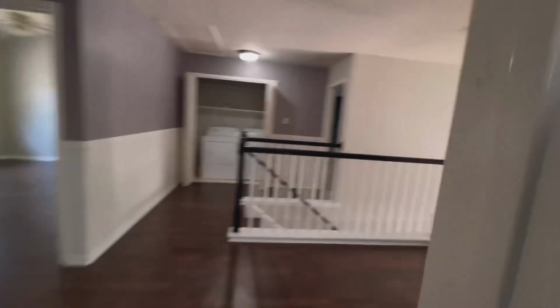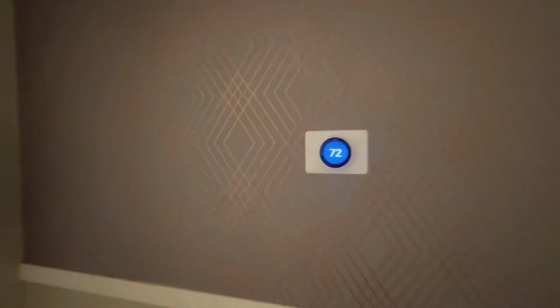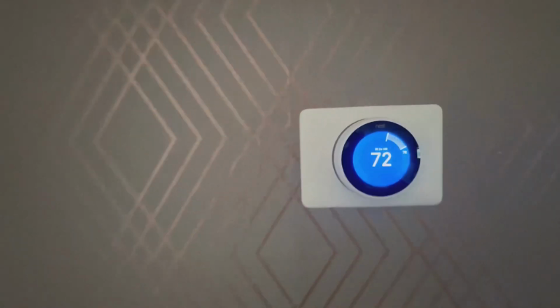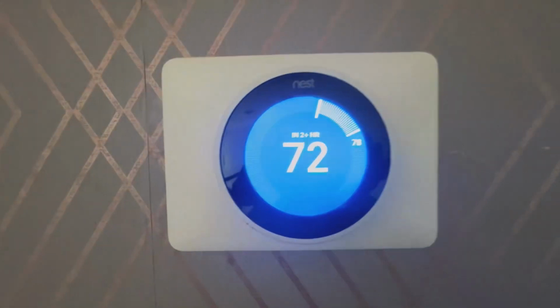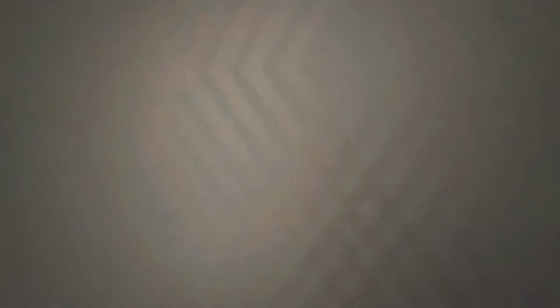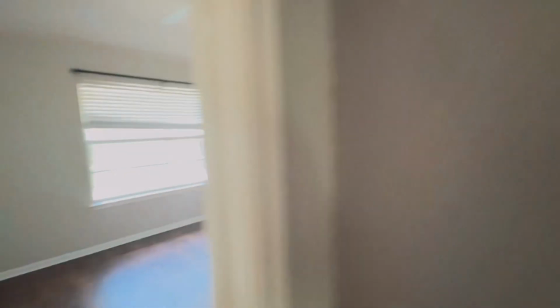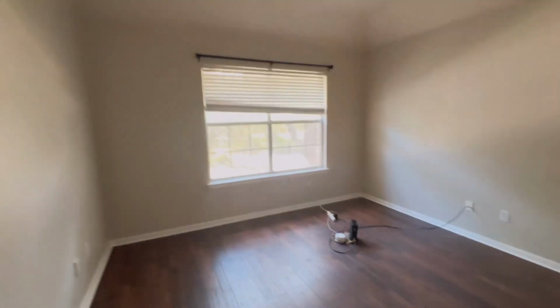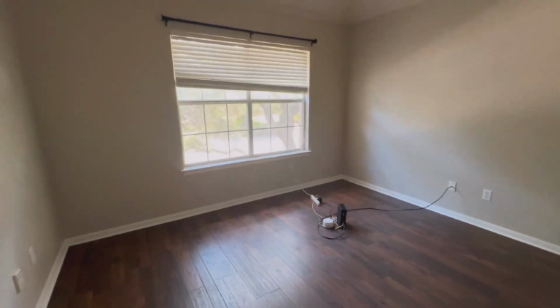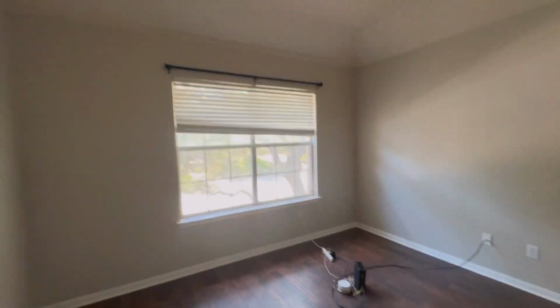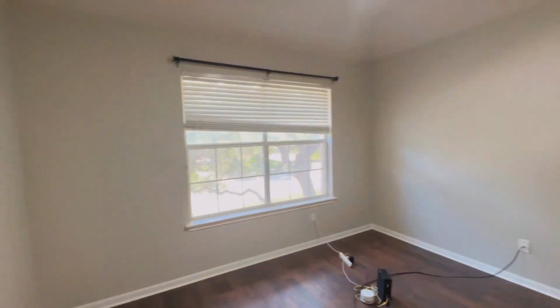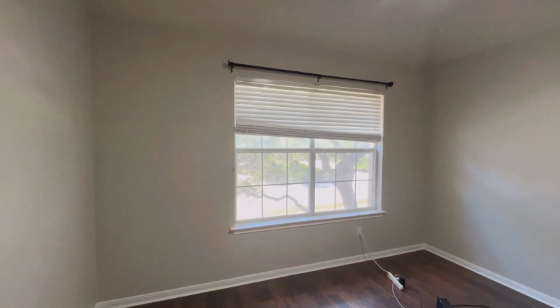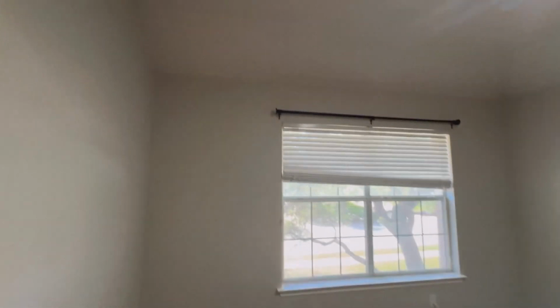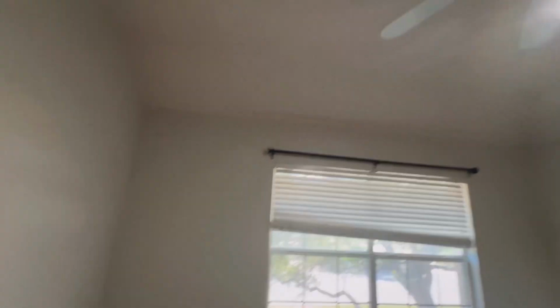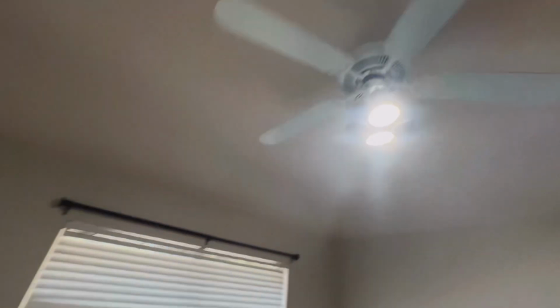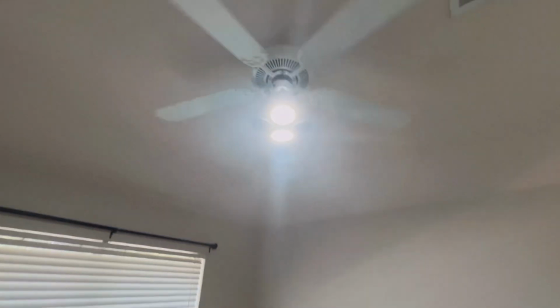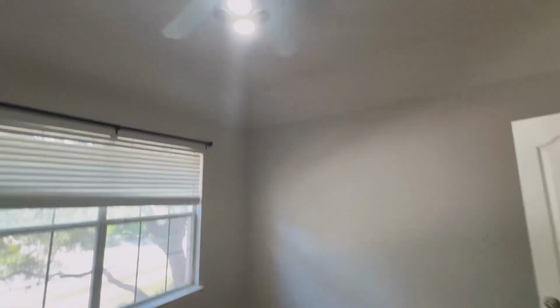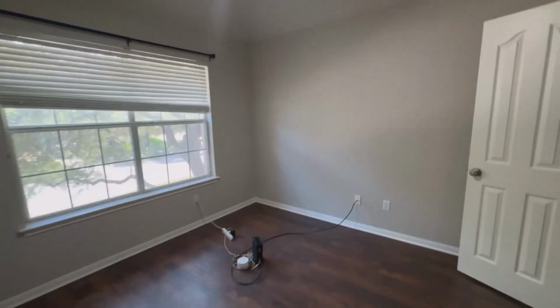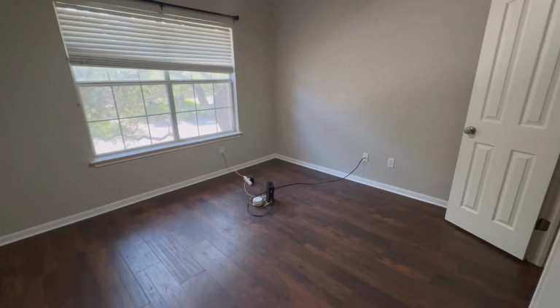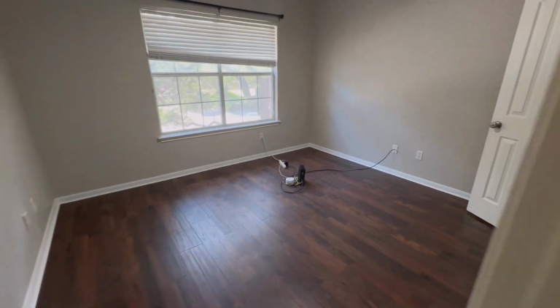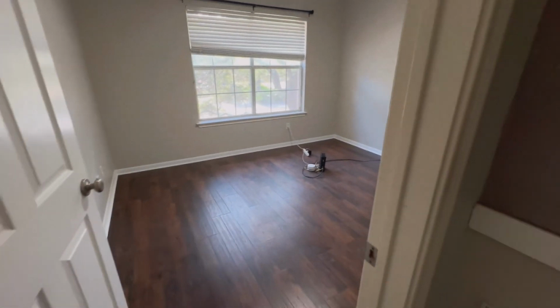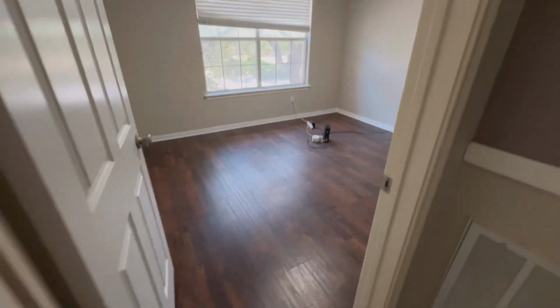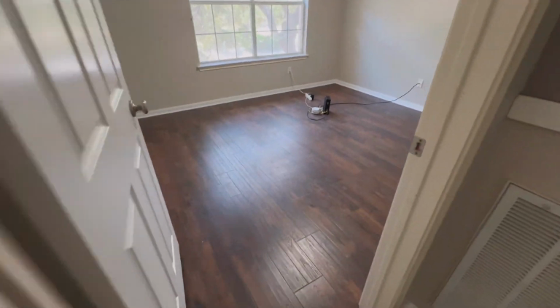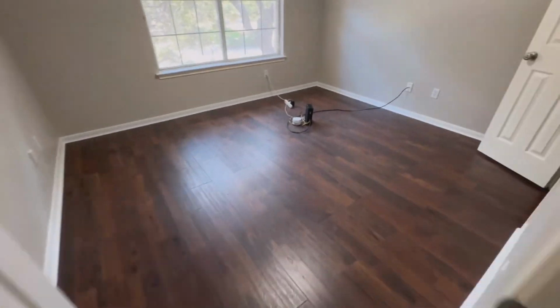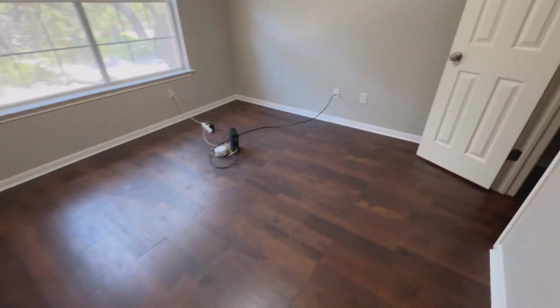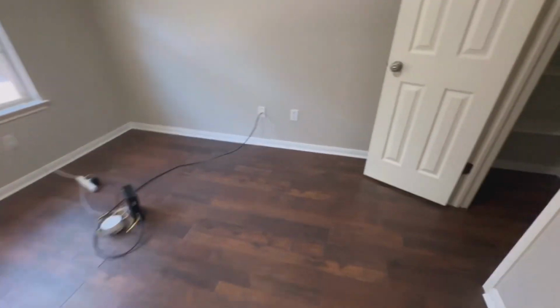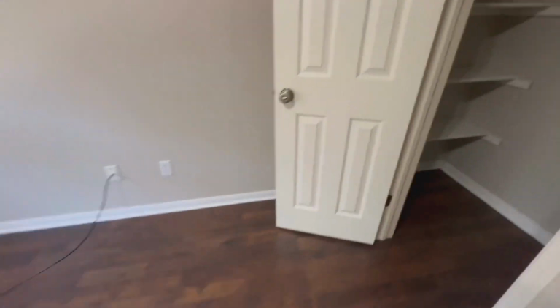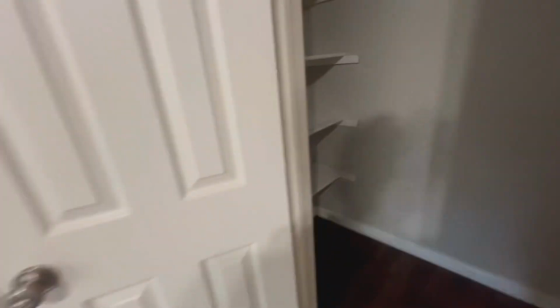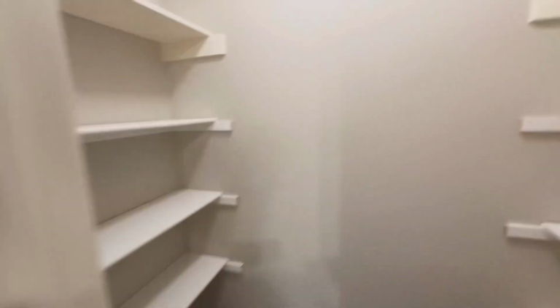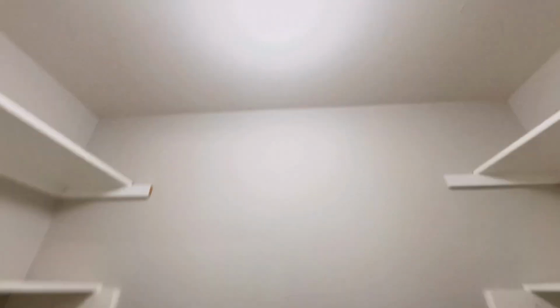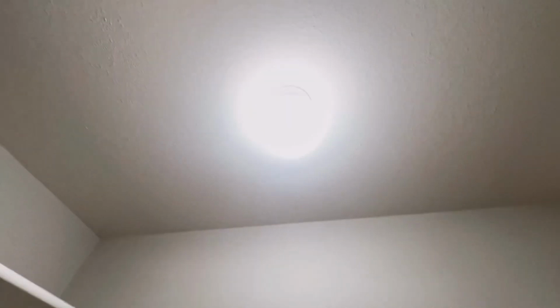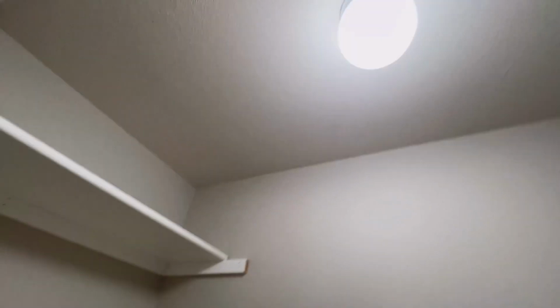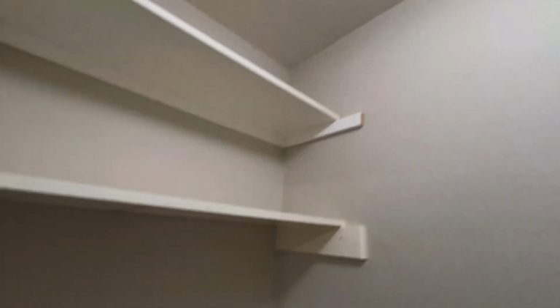Nest thermostat installed. Fourth and final bedroom — pardon the internet hardware. Ample storage with shelves.